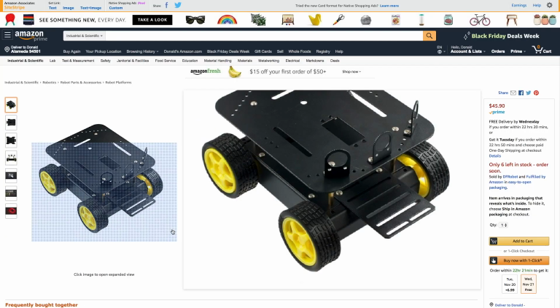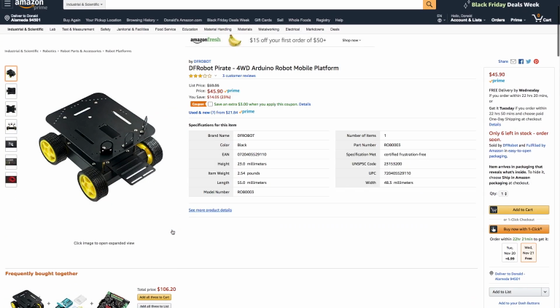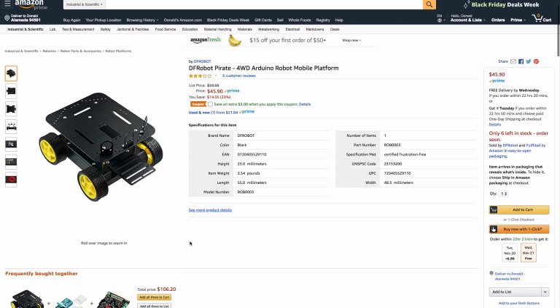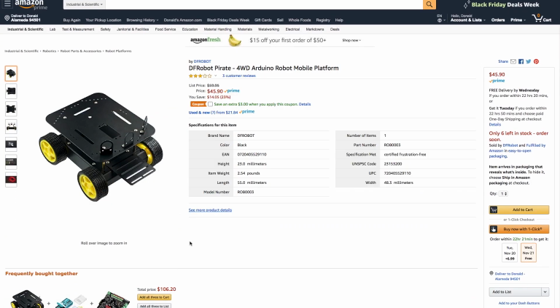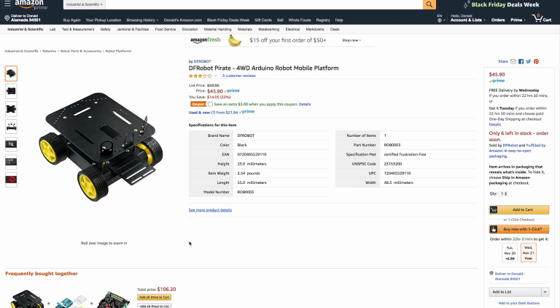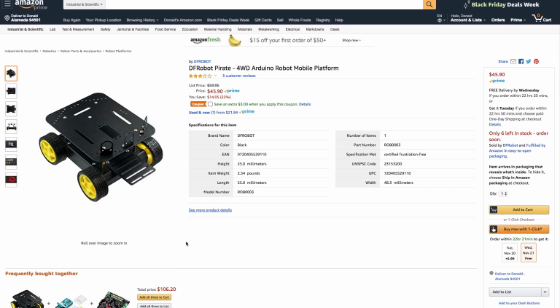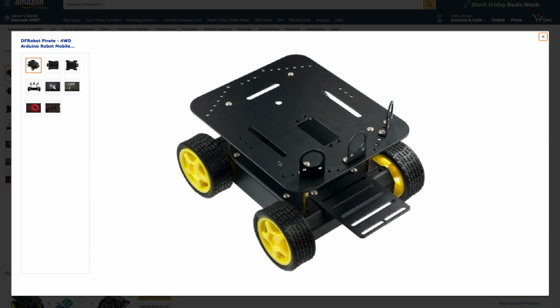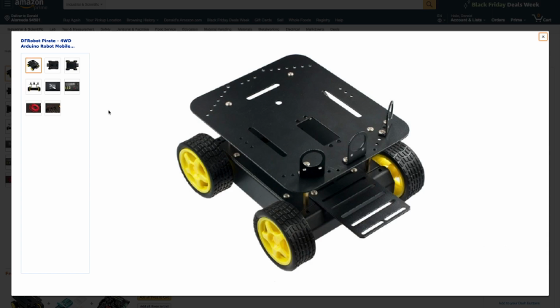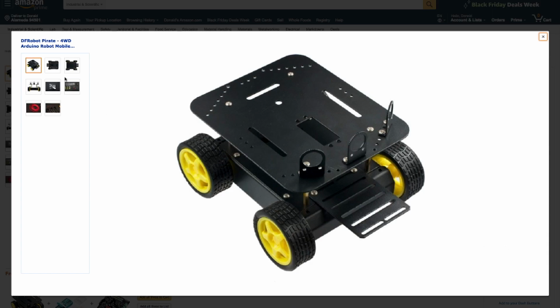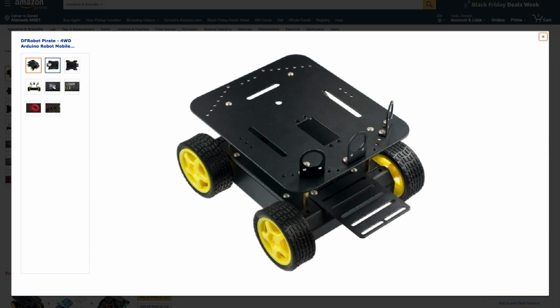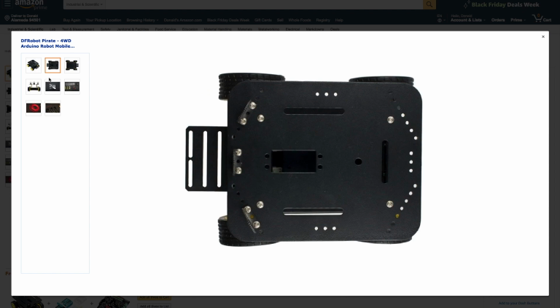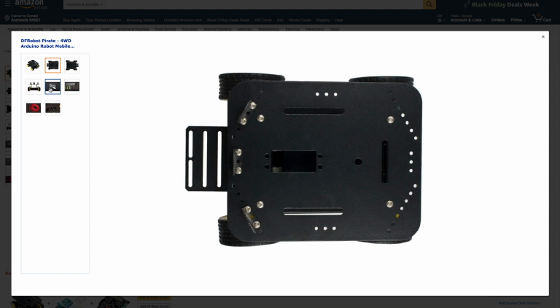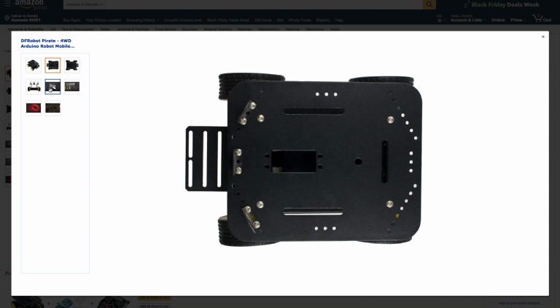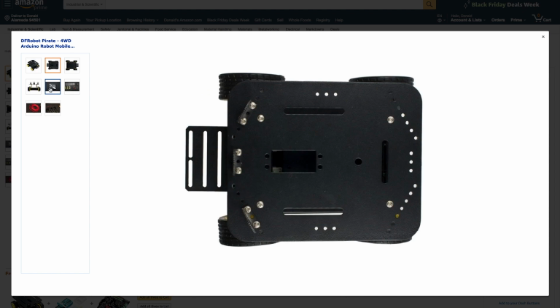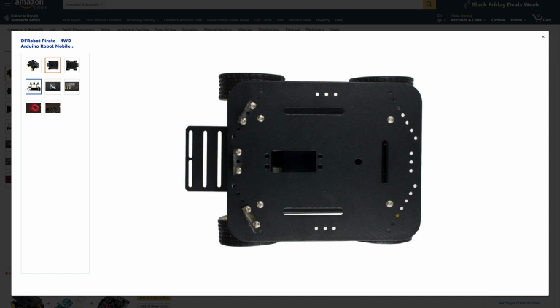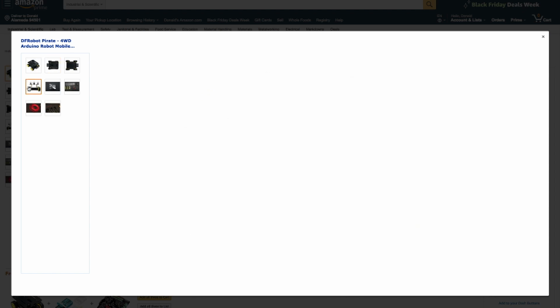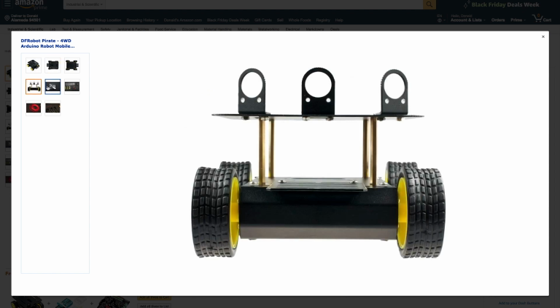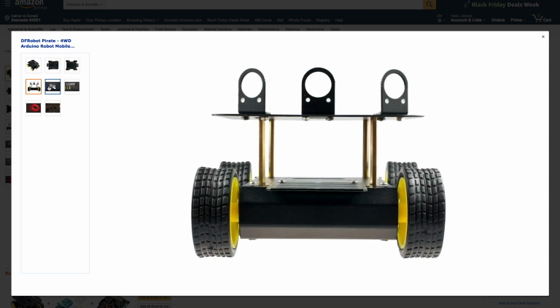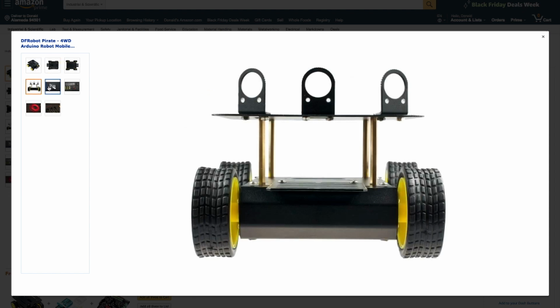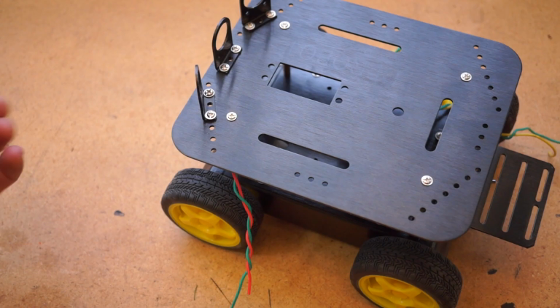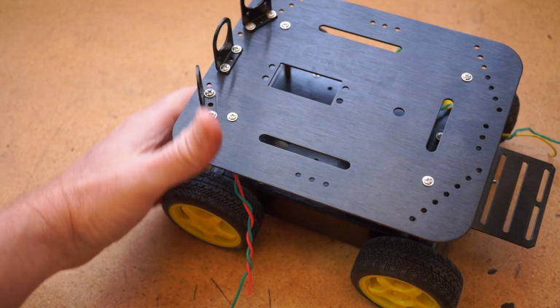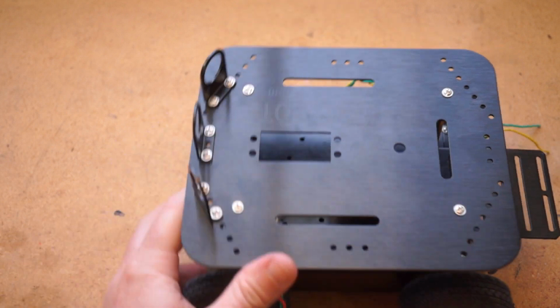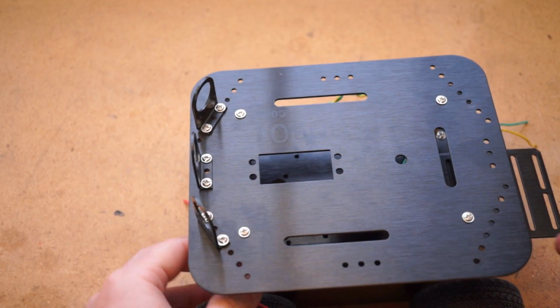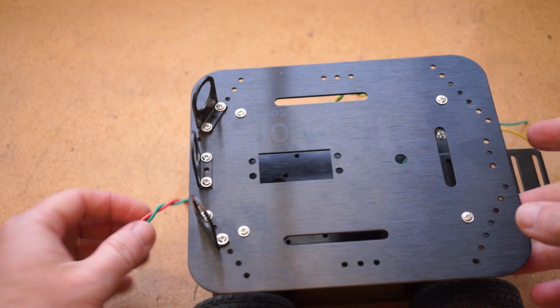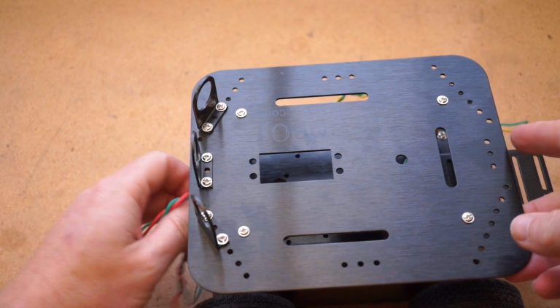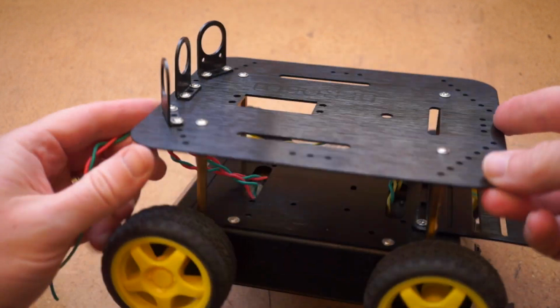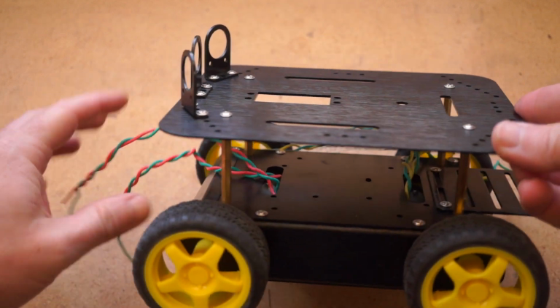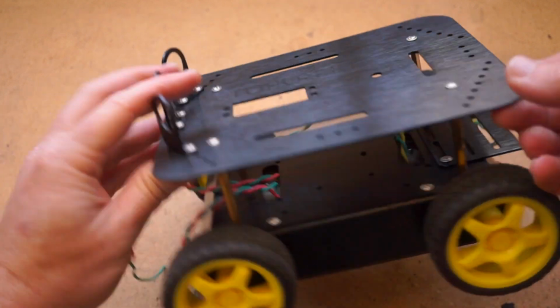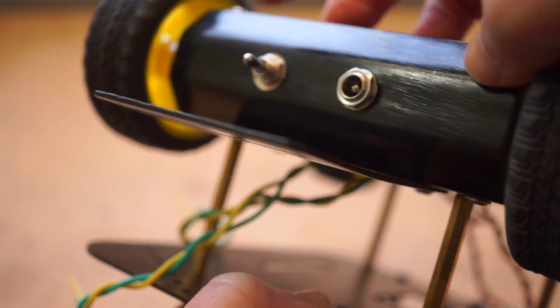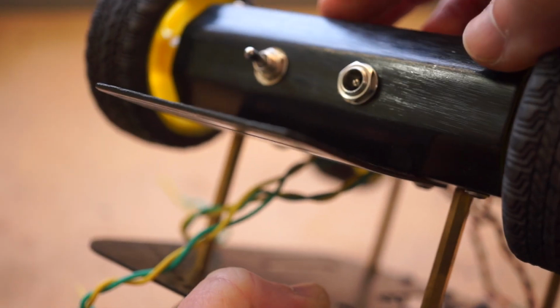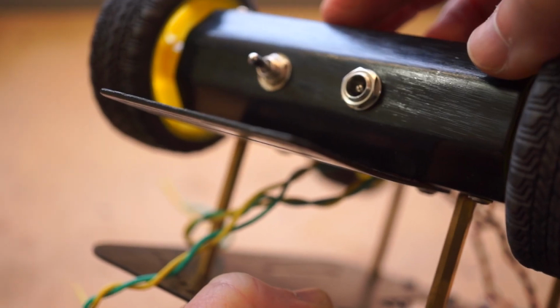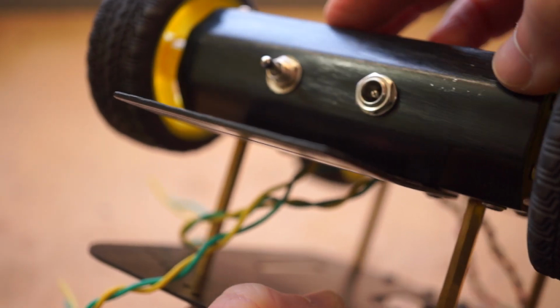Finally, I also got a chance to play with the Pirate Chassis from DF Robot. This is an all-metal design that runs around $46. As you'd imagine, it's solid and offers a lot of room for adding your own components. I also like that it includes a little switch and a charging port for integrating a battery.